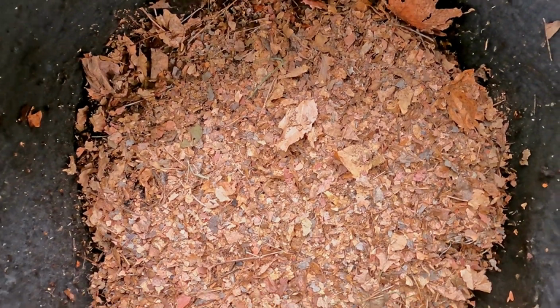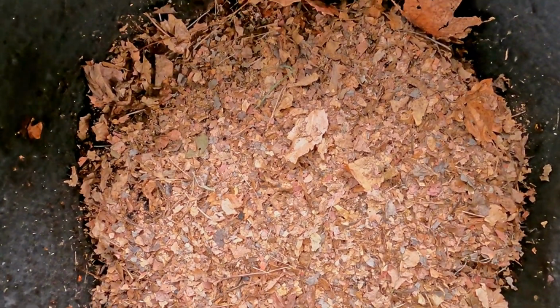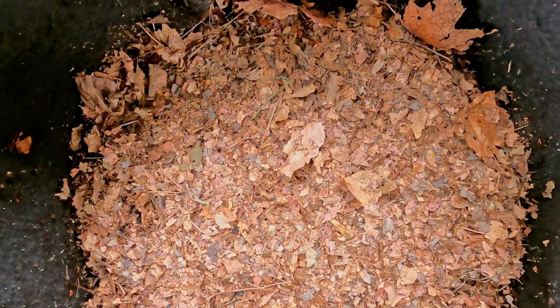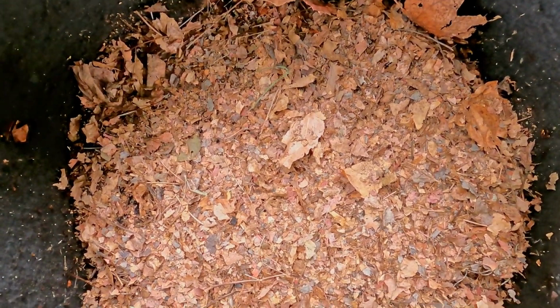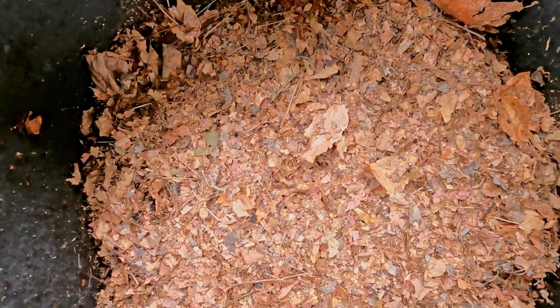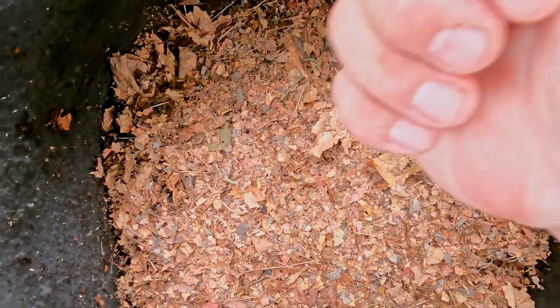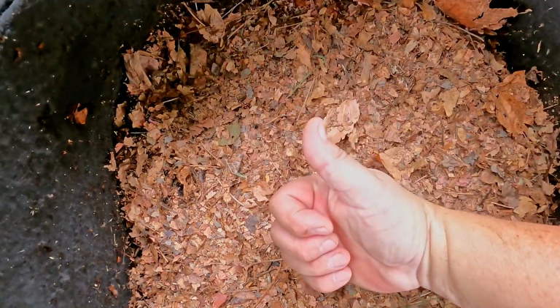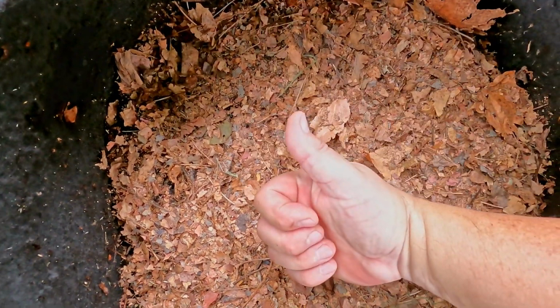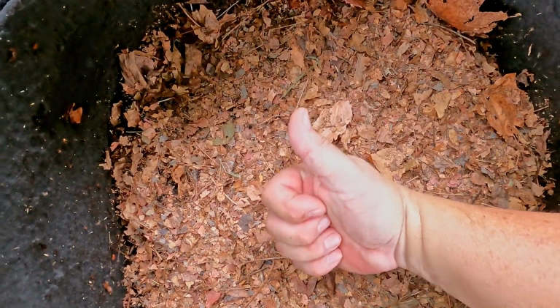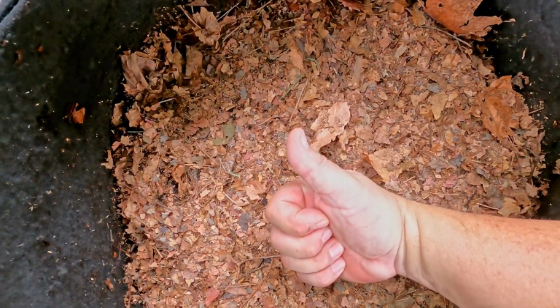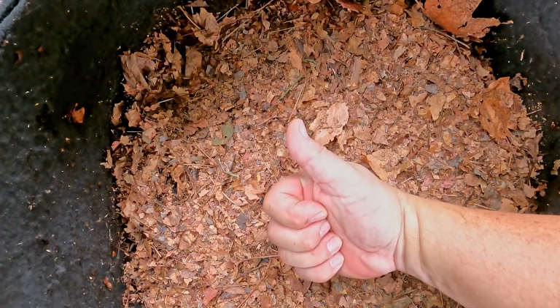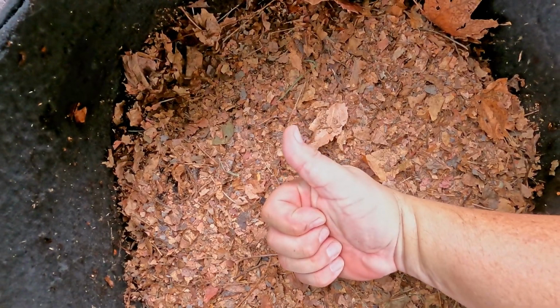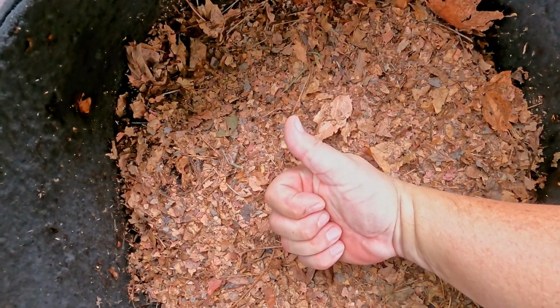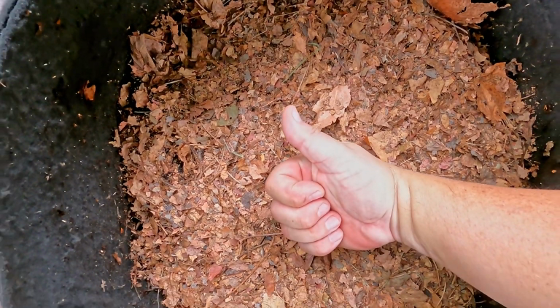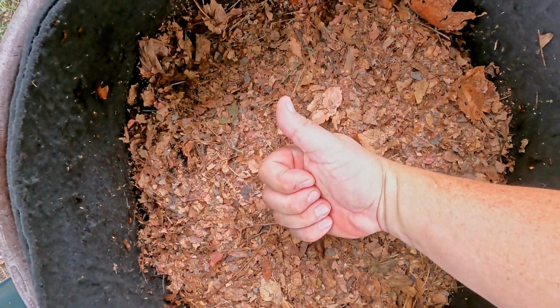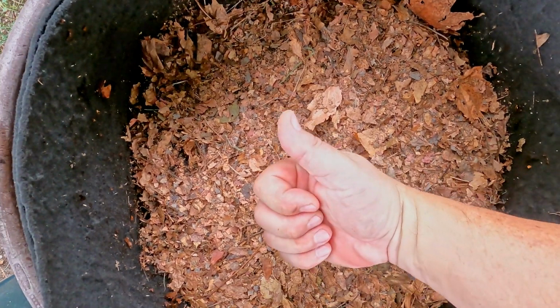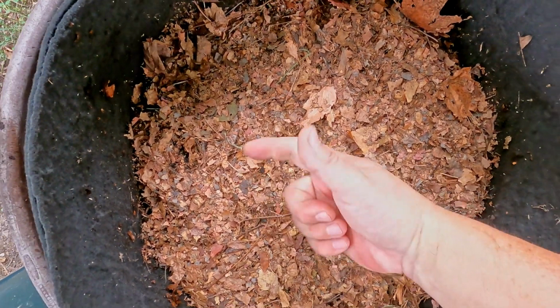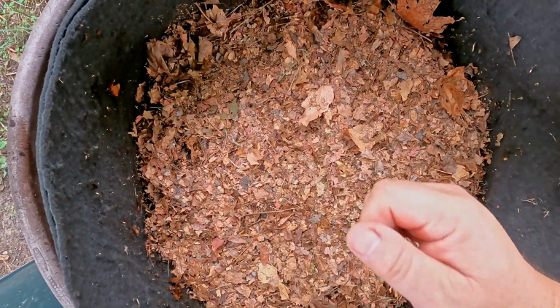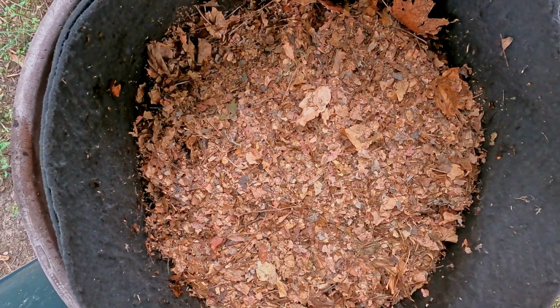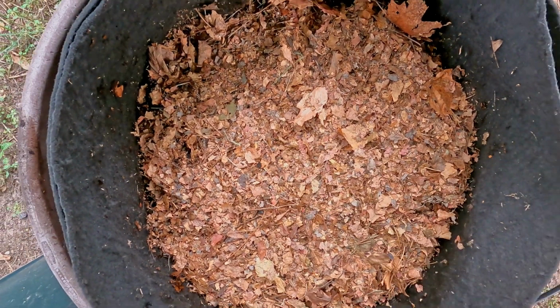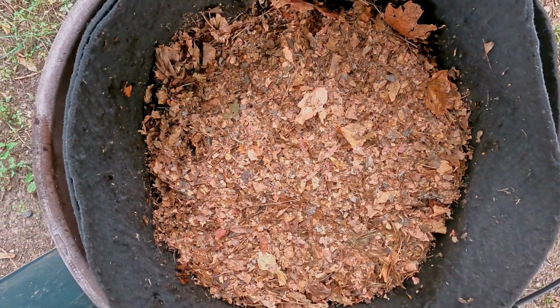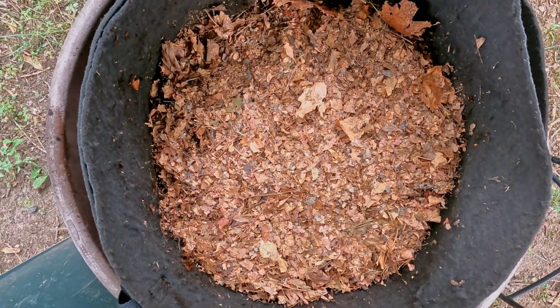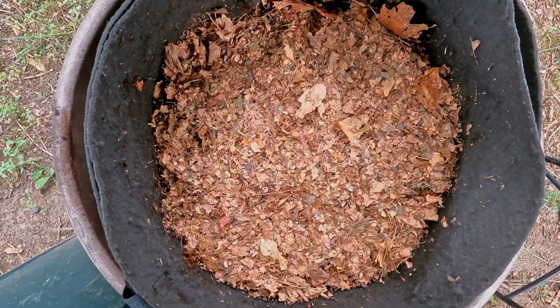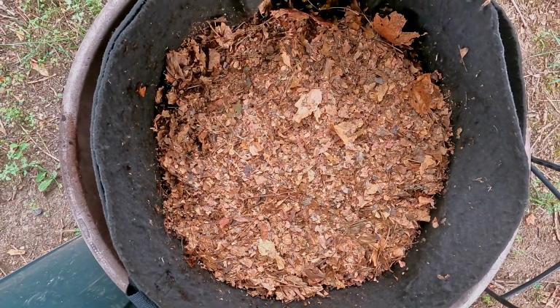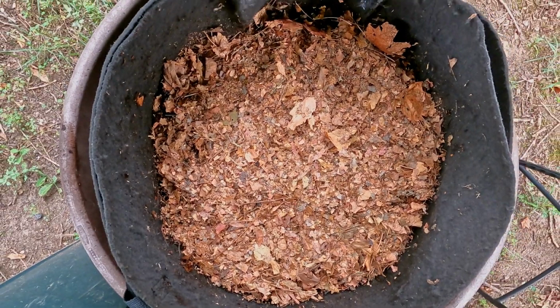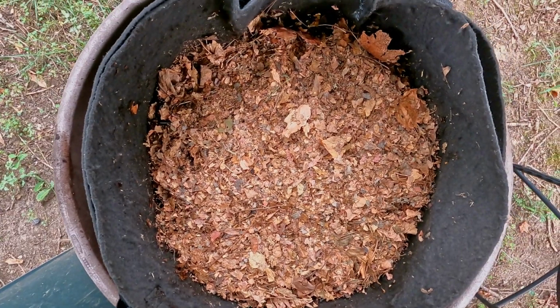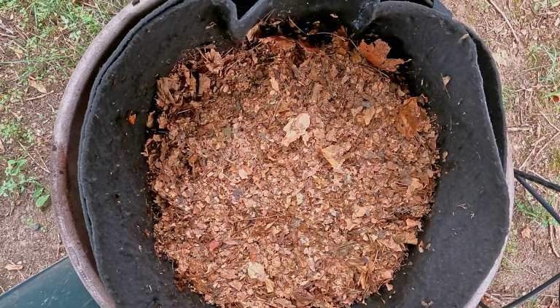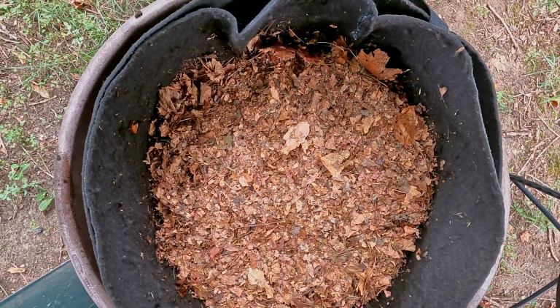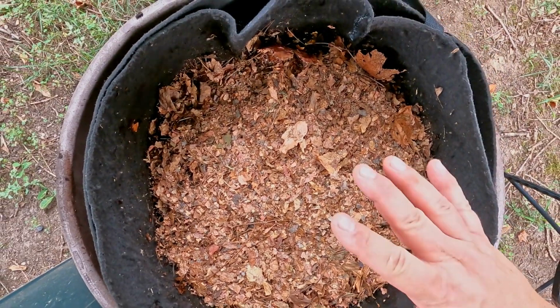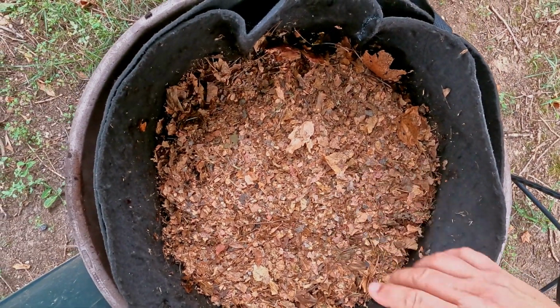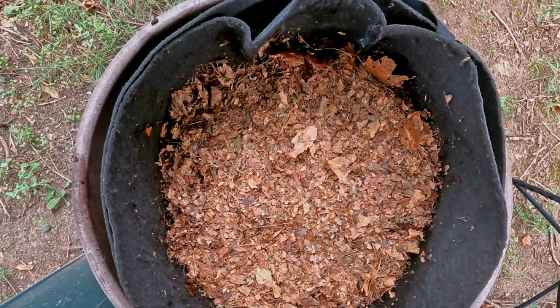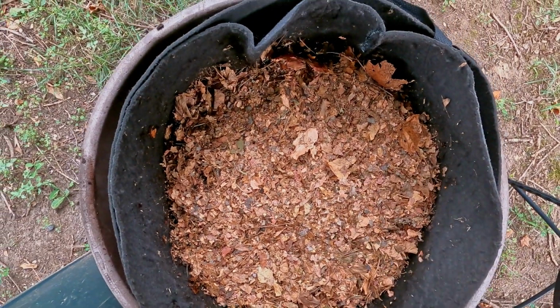That's it for today. Hopefully you enjoyed the video. If you did, please remember to leave a thumbs up - that's always really appreciated. And if you haven't done so already, please also consider subscribing to the channel. Thanks for watching - have a great day.